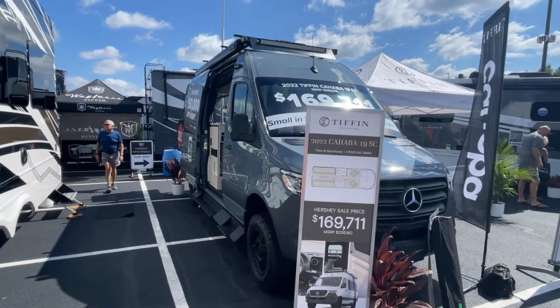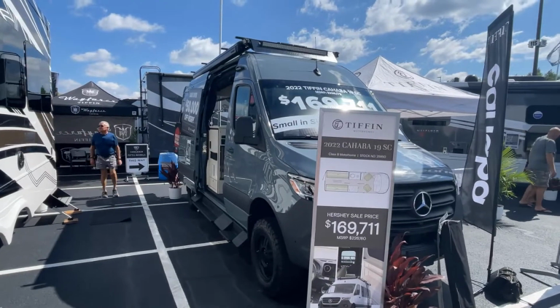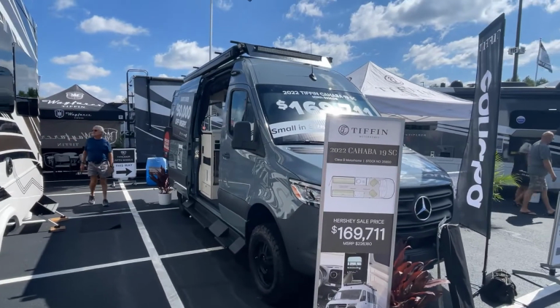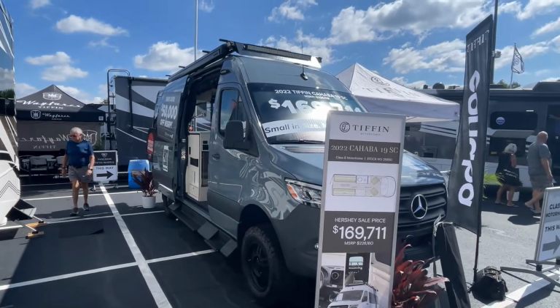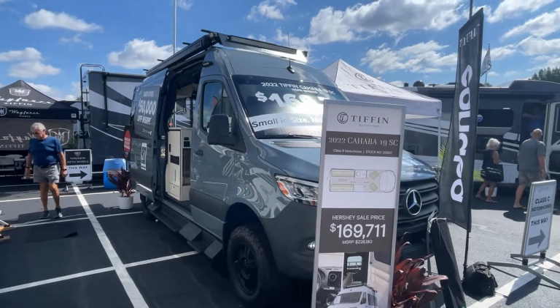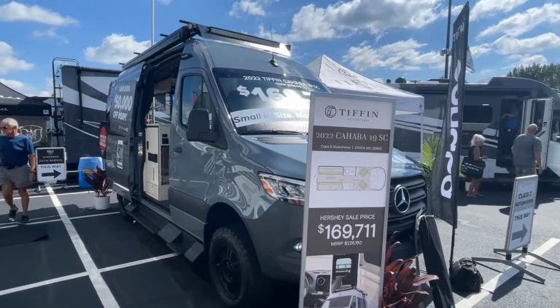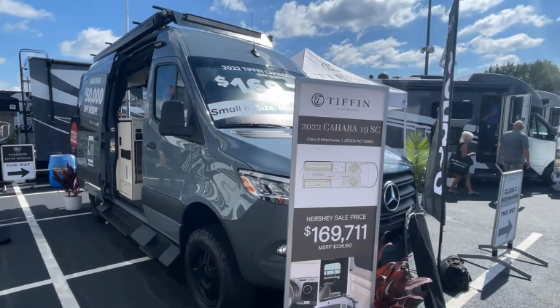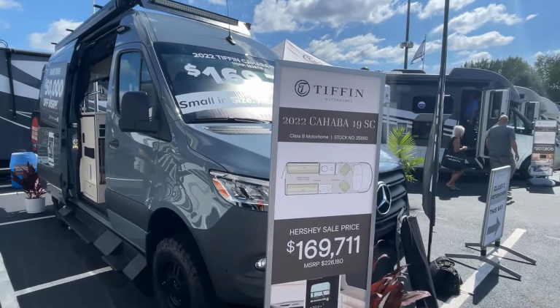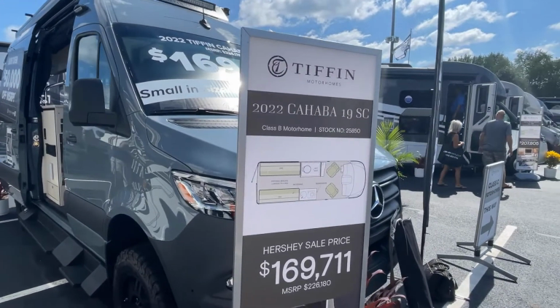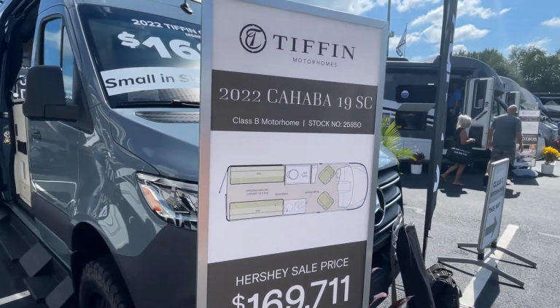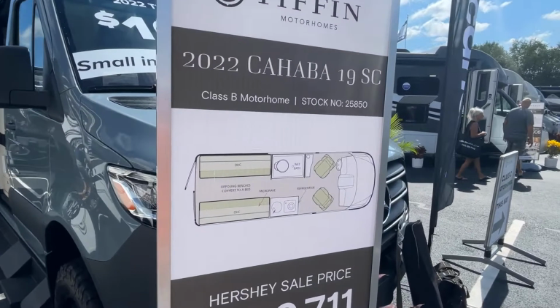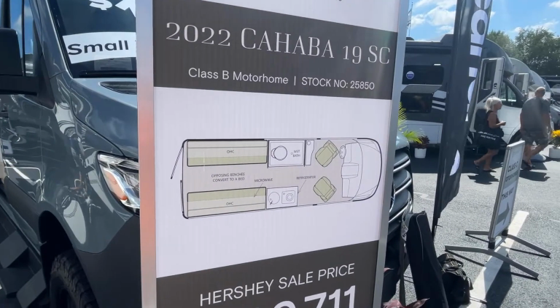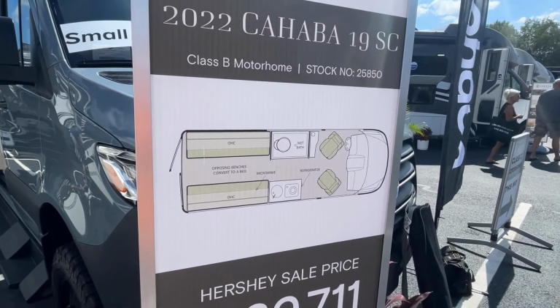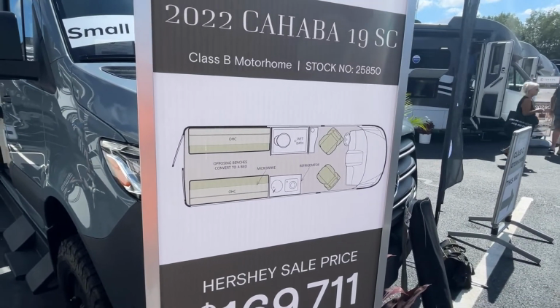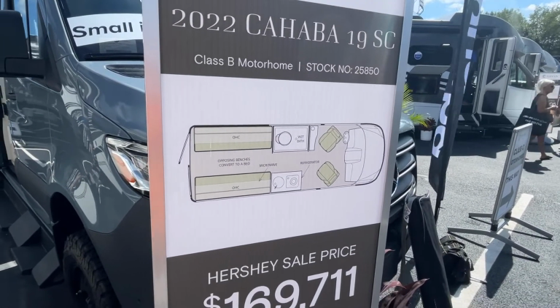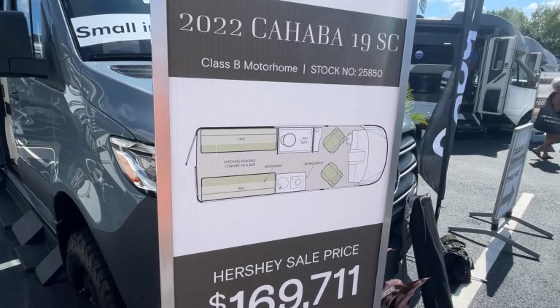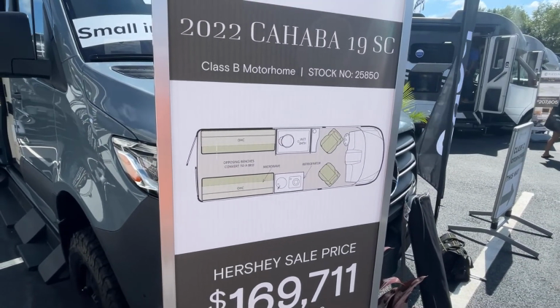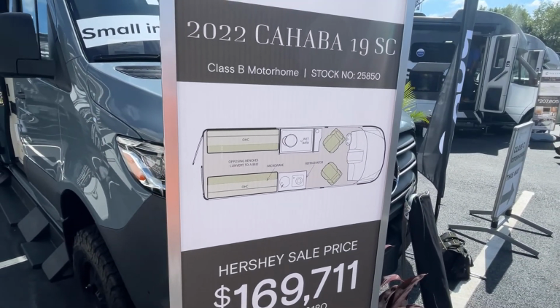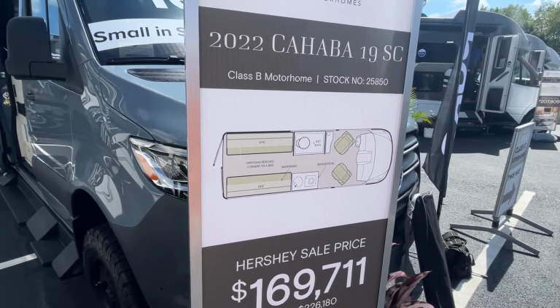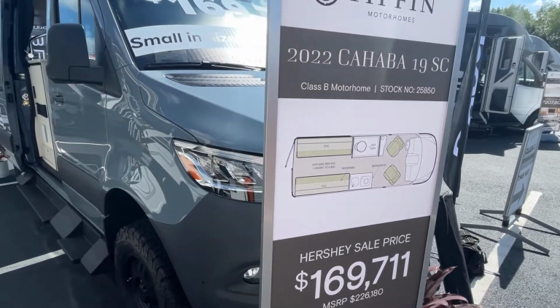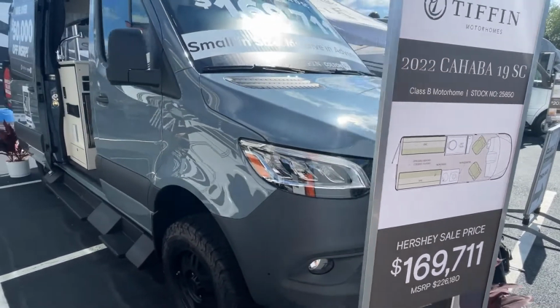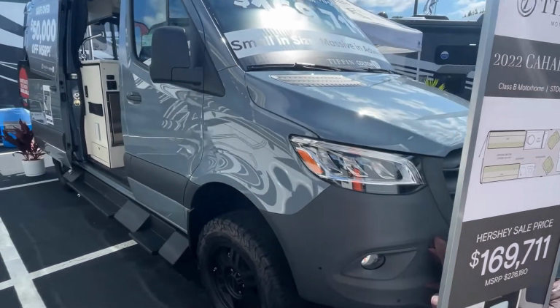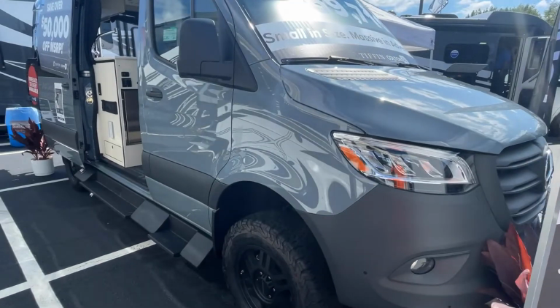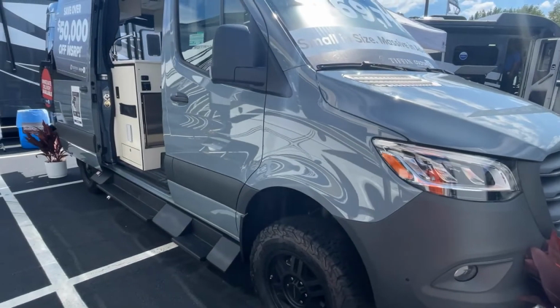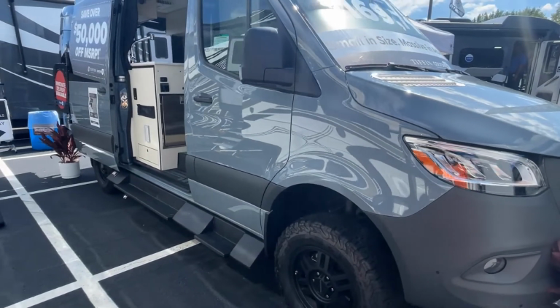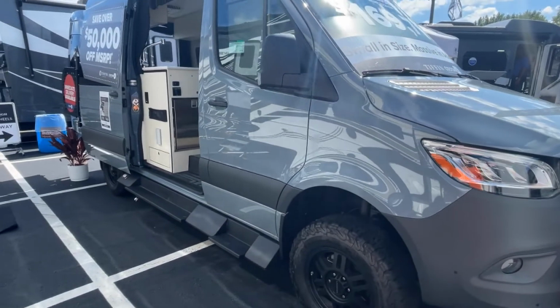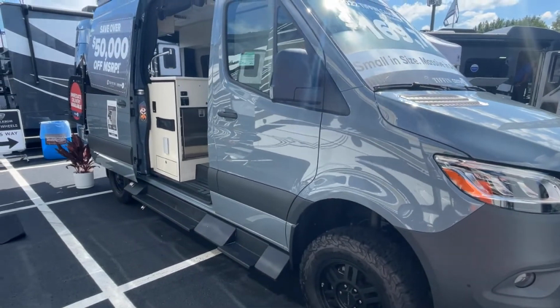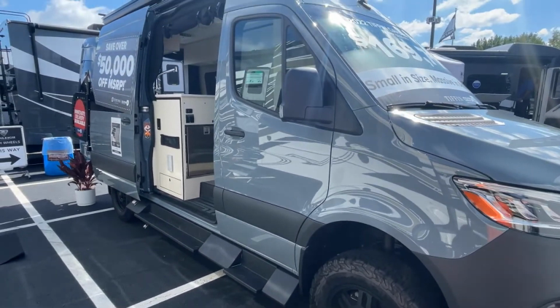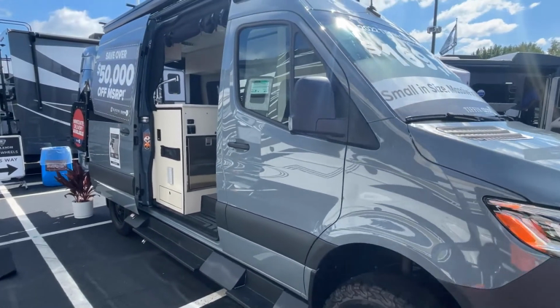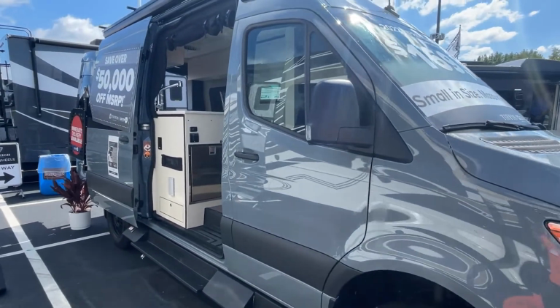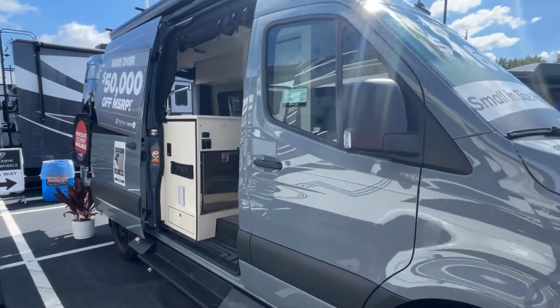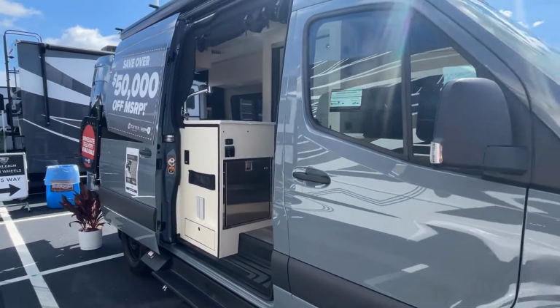Tiffin Cahaba 19SC. It's got twin beds in the back, a bath in the middle, and a kitchen in the middle. It's built on a four-wheel drive Sprinter chassis.